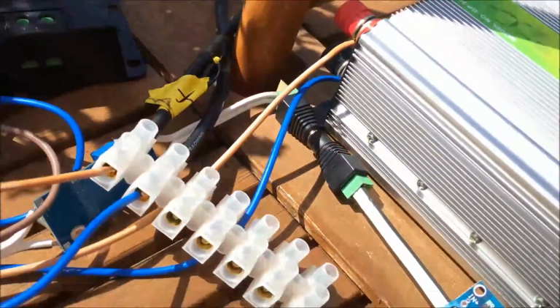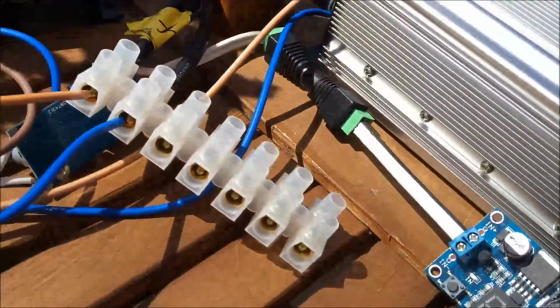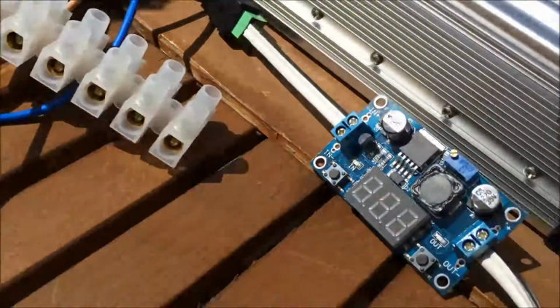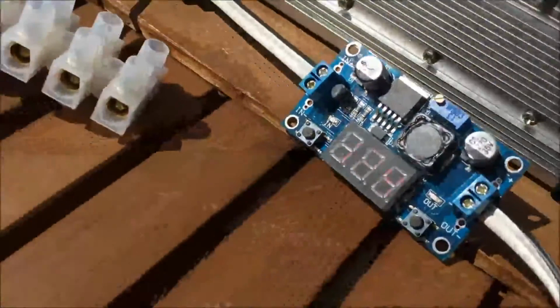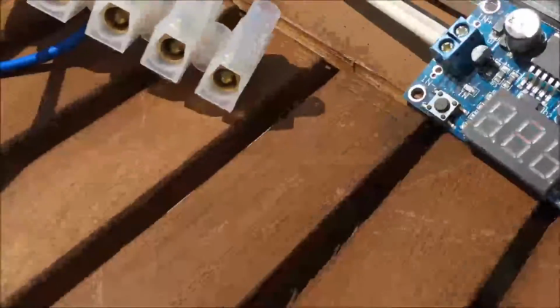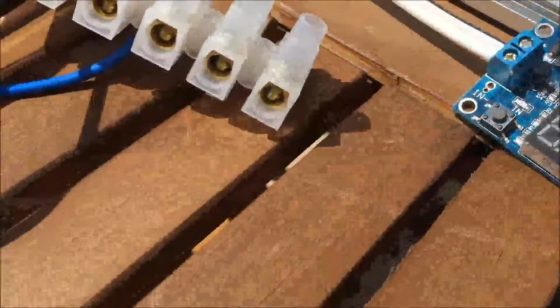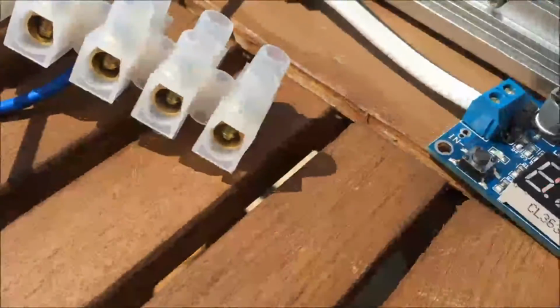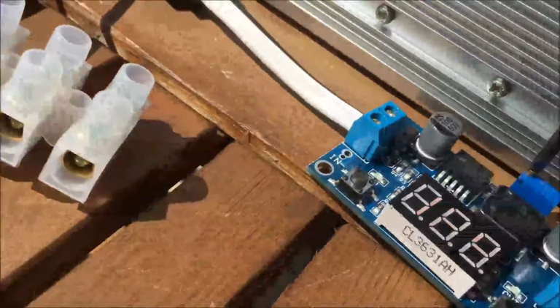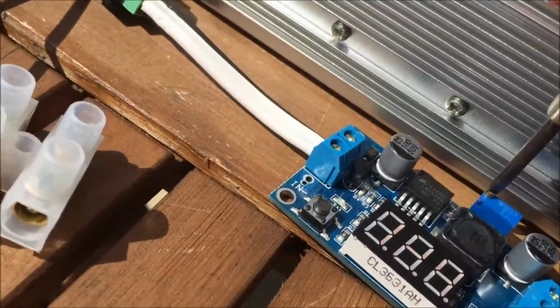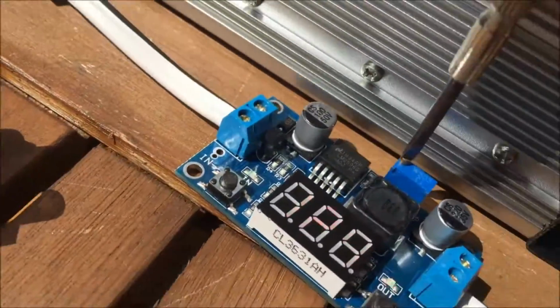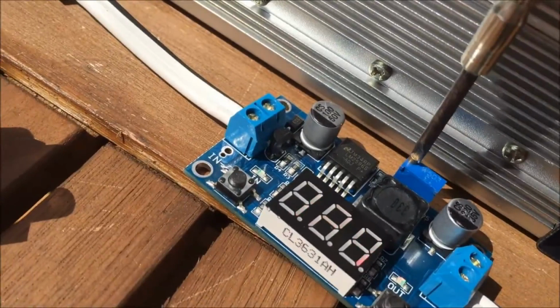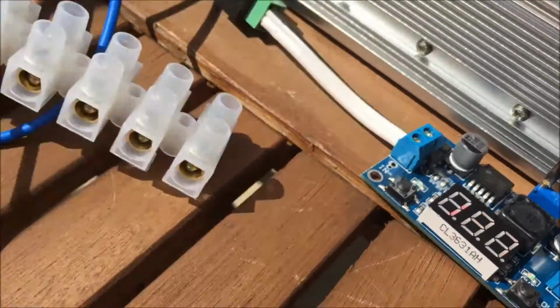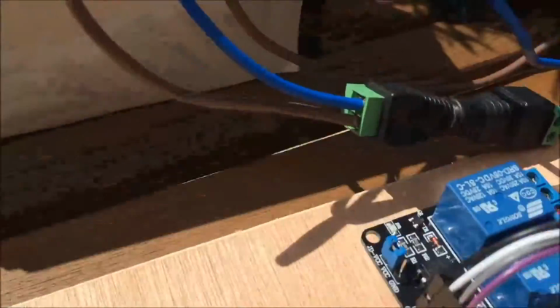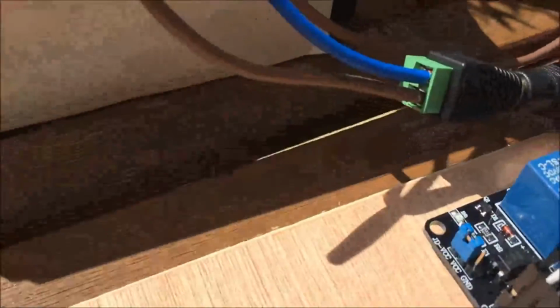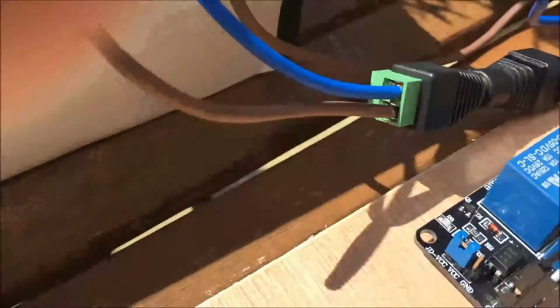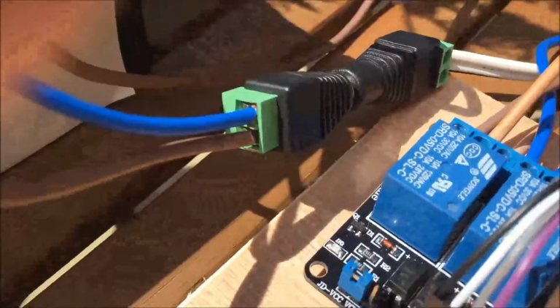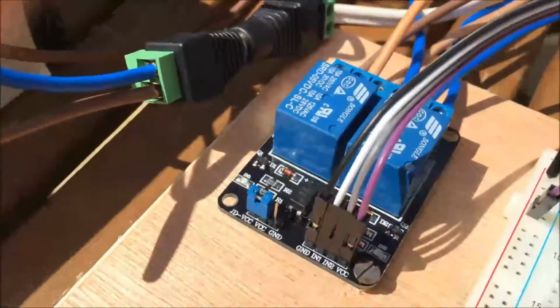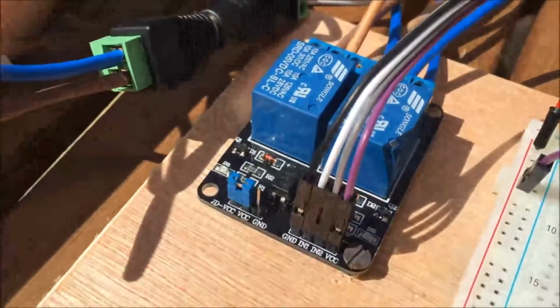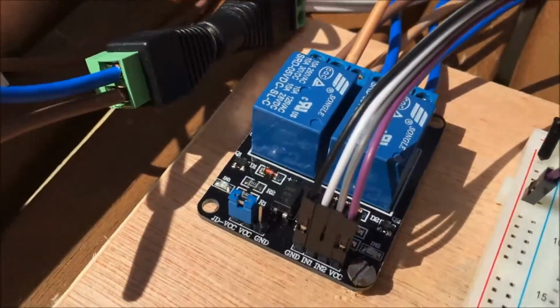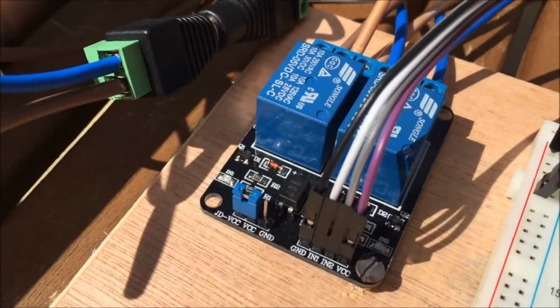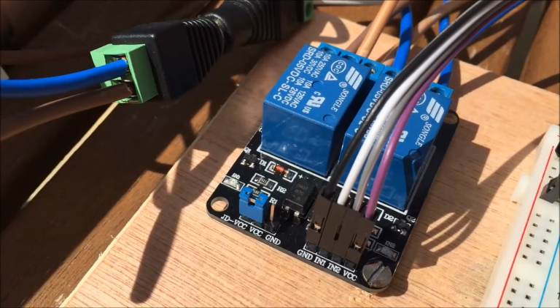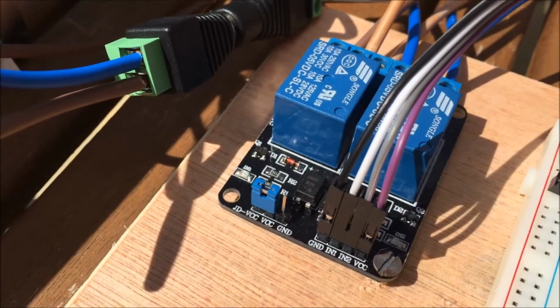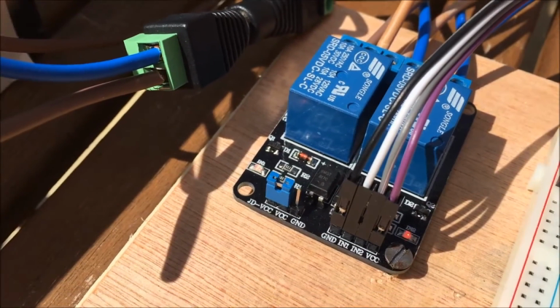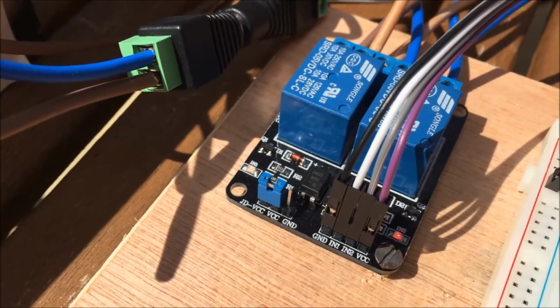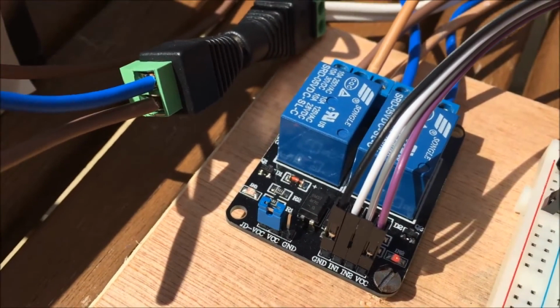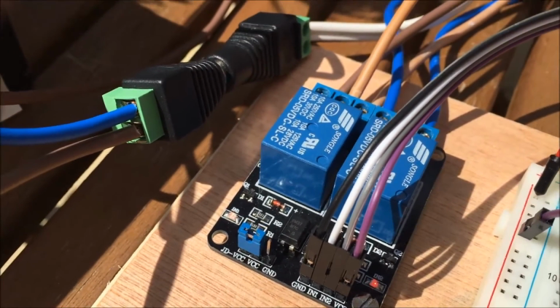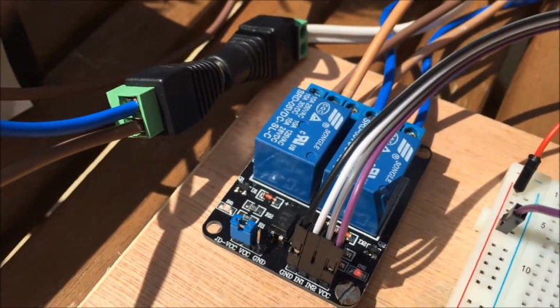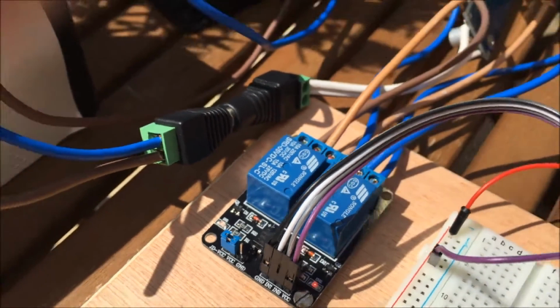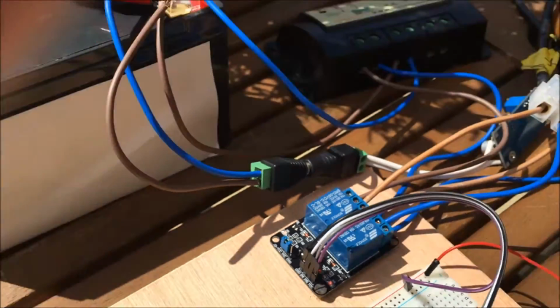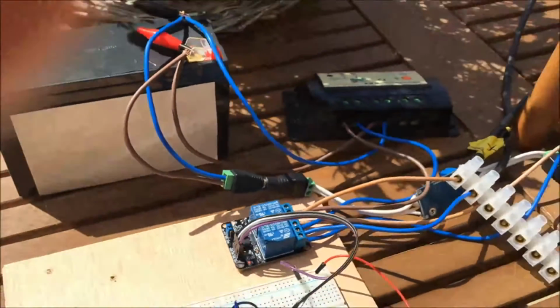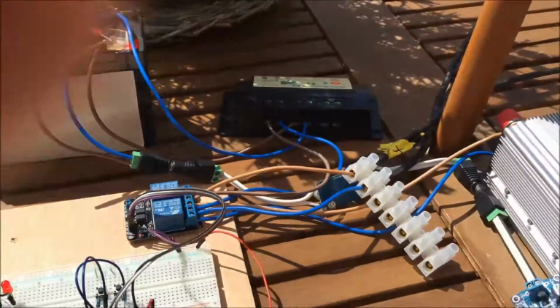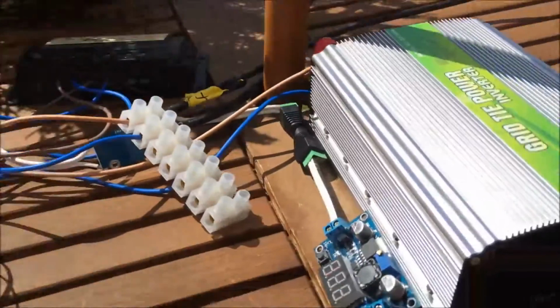And if I raise that voltage again, past about 13 and a half volts, the relays turn on and we start feeding the grid again.